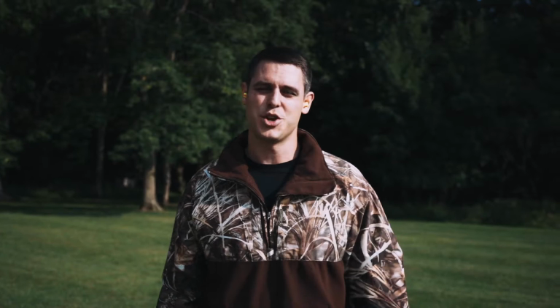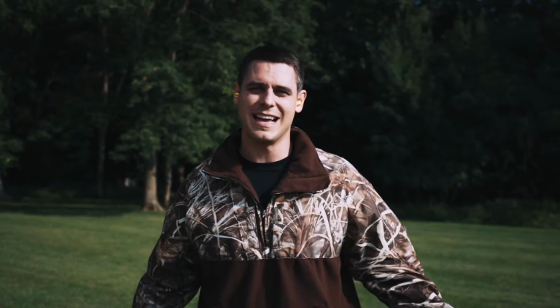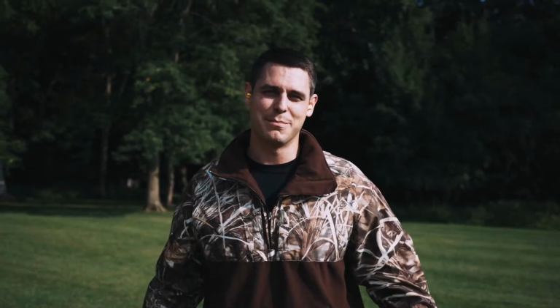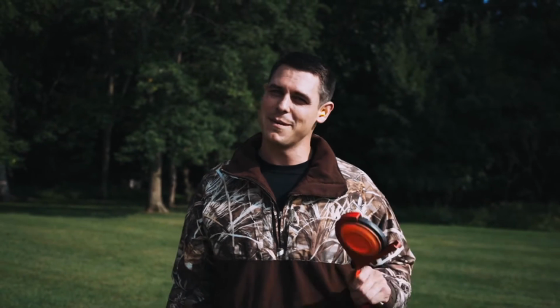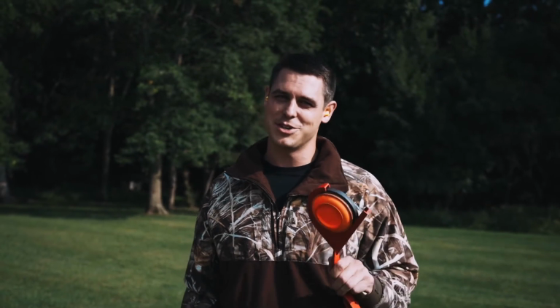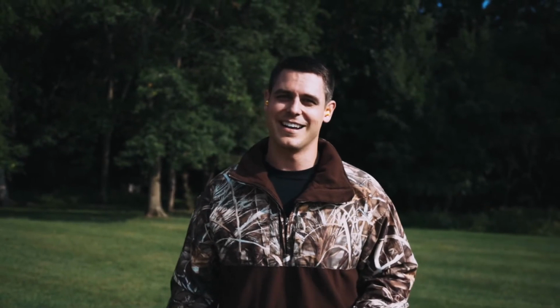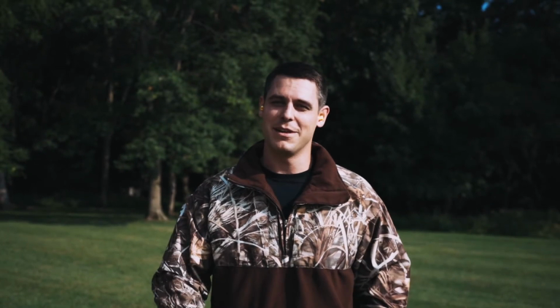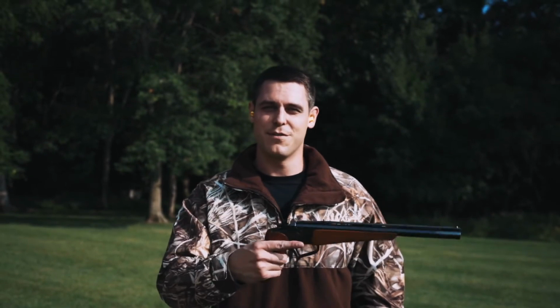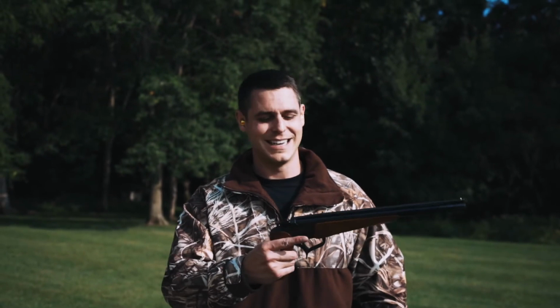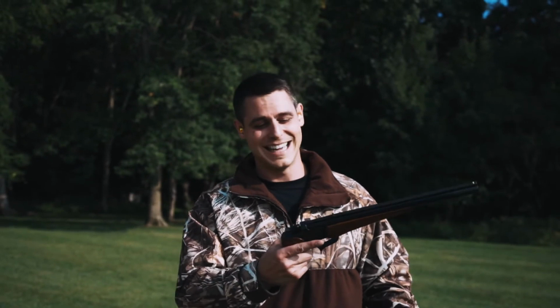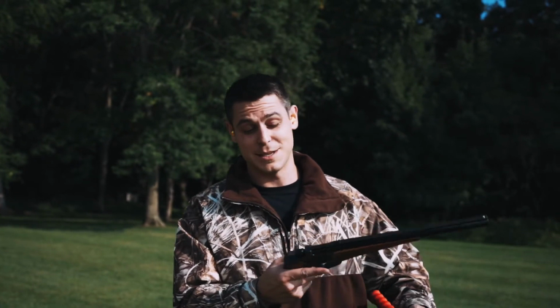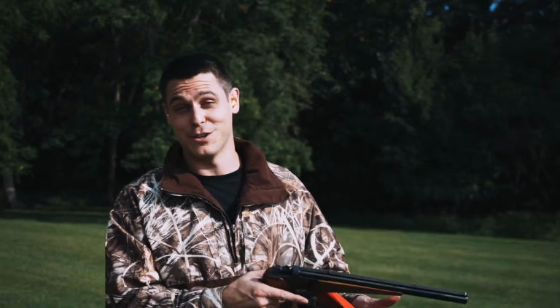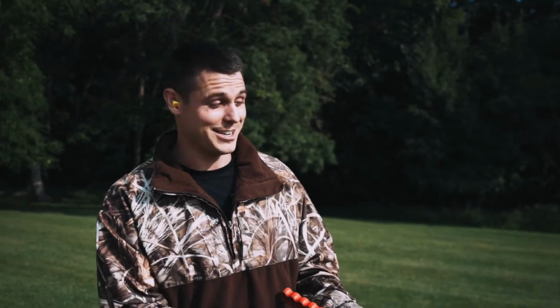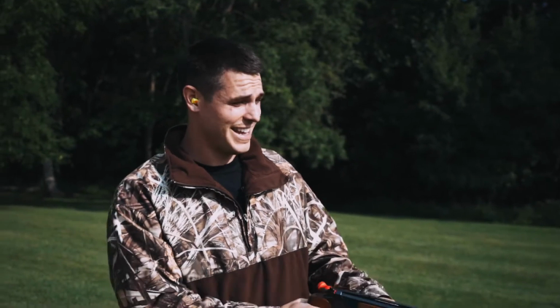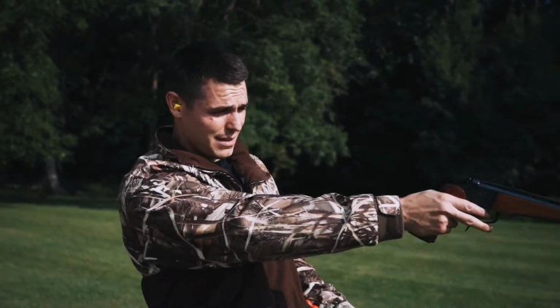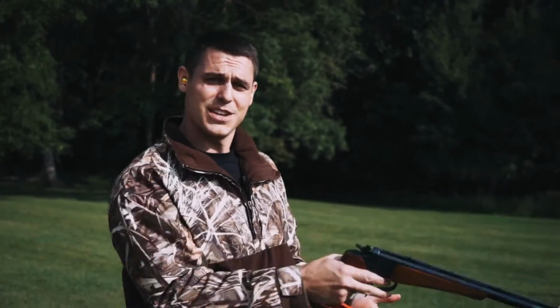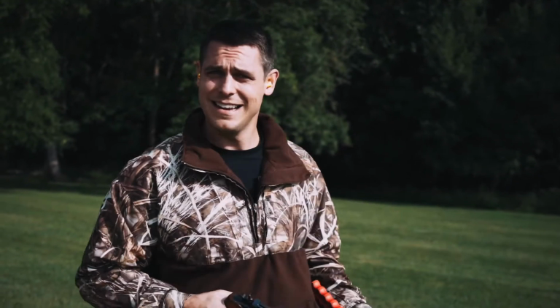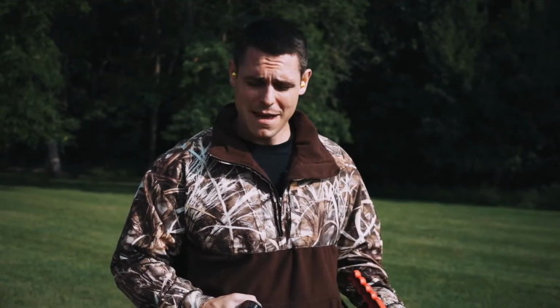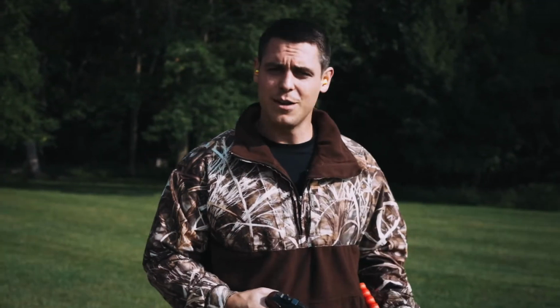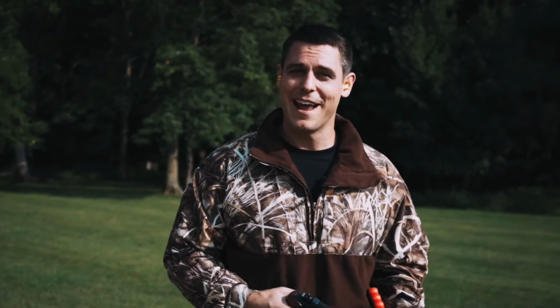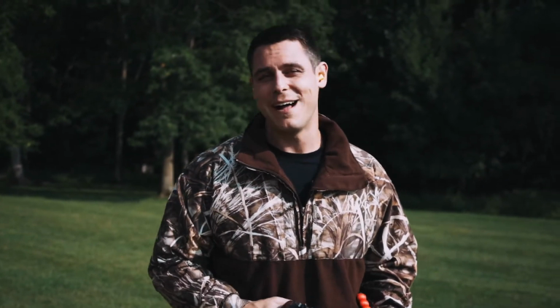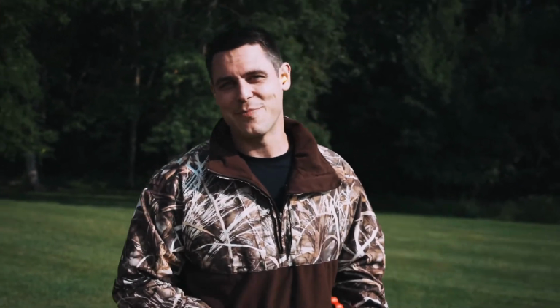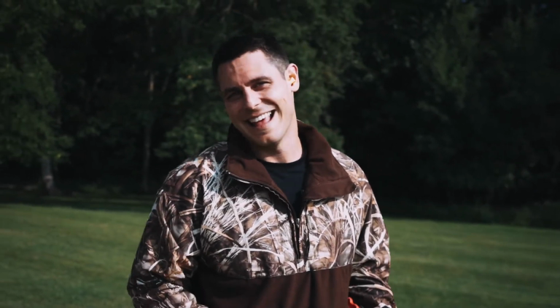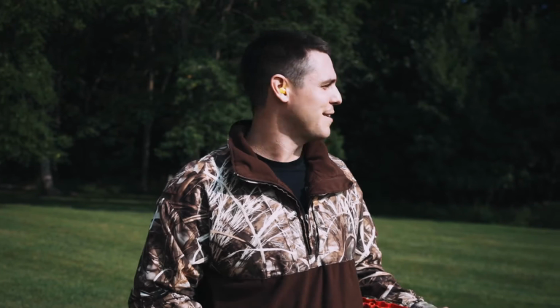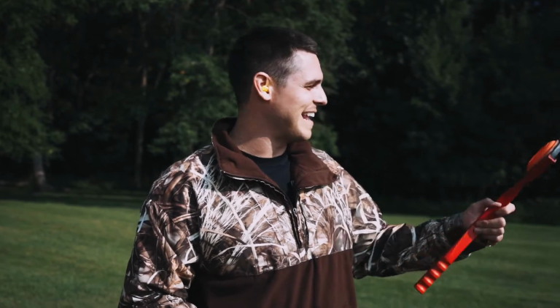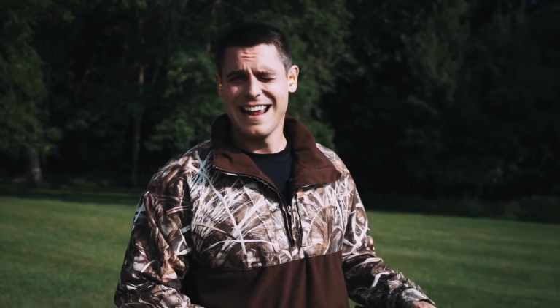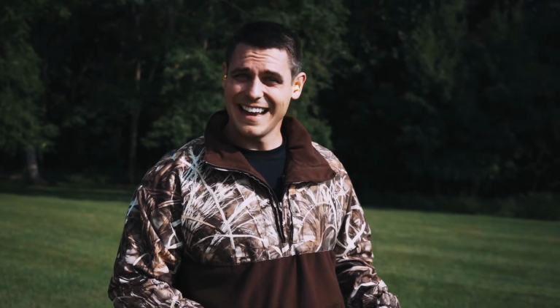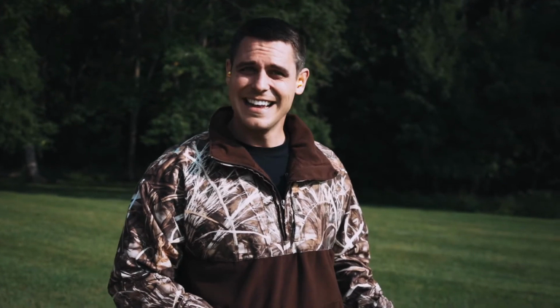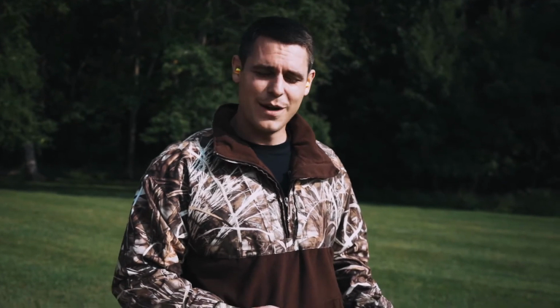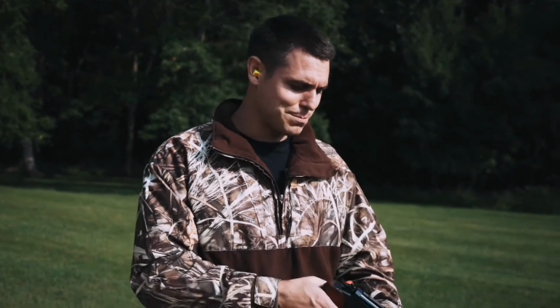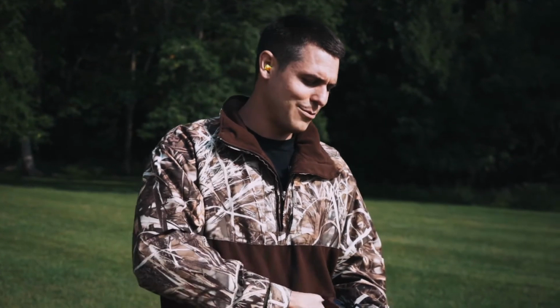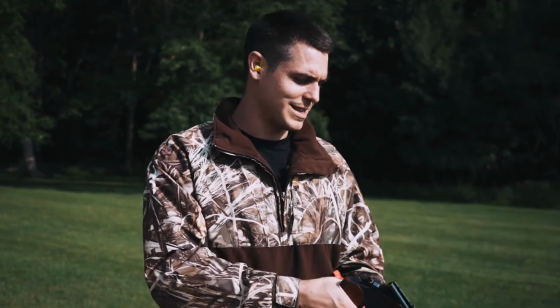Shooting clays today, but I'm not using a shotgun. I'm going to be using the 410 Contender. This is a beautiful gun, actually — I love it. It's usually meant for close range, but let's see if I can hit a clay going at full speed with this gun.